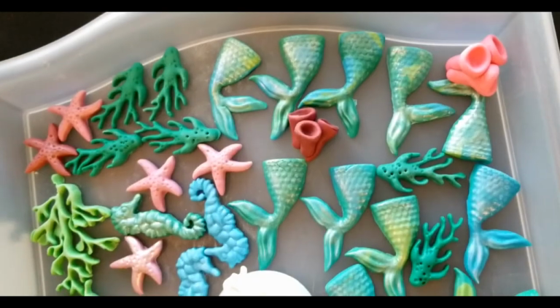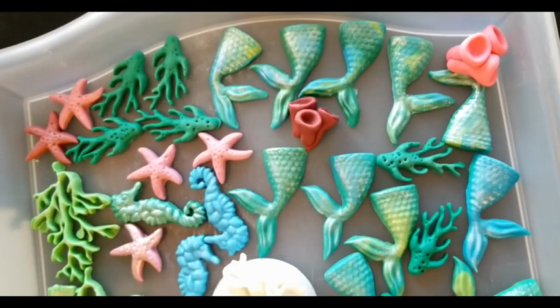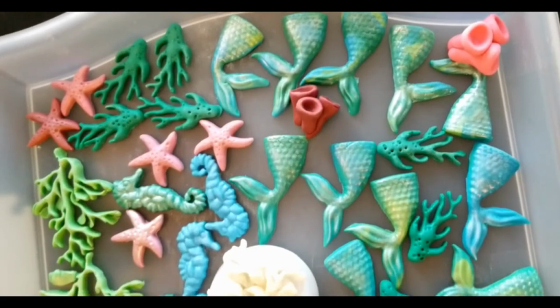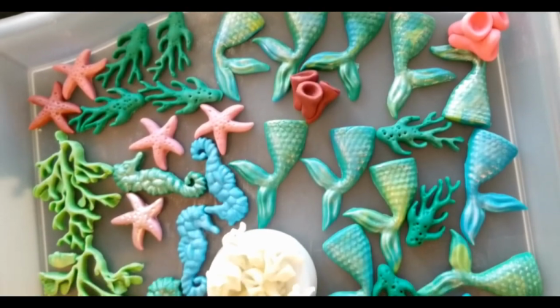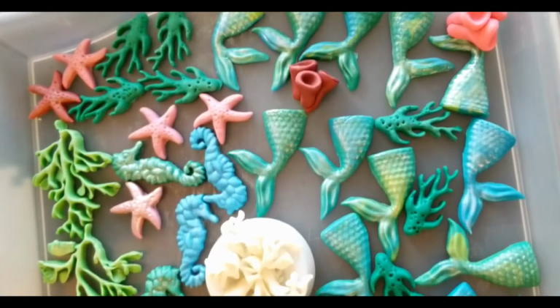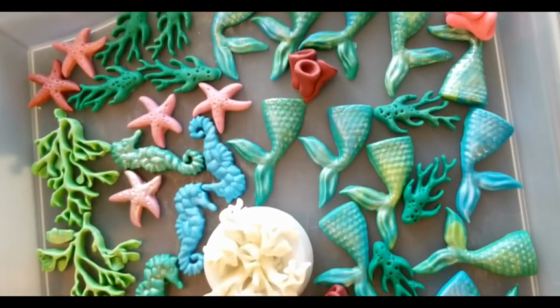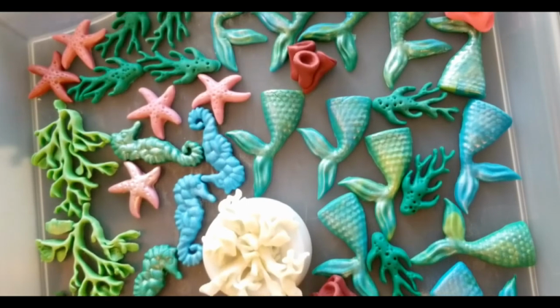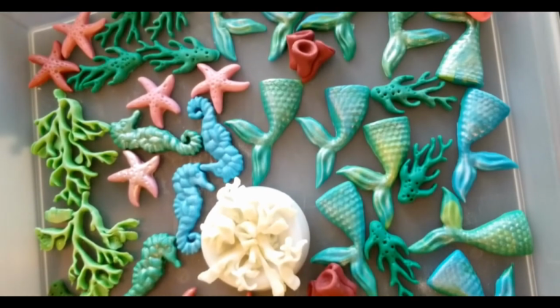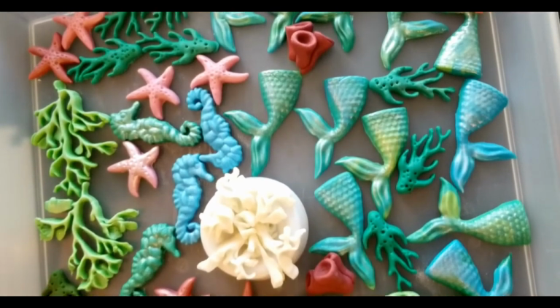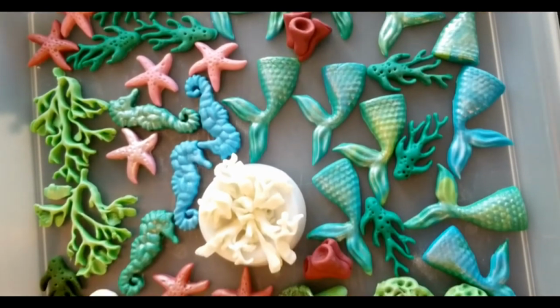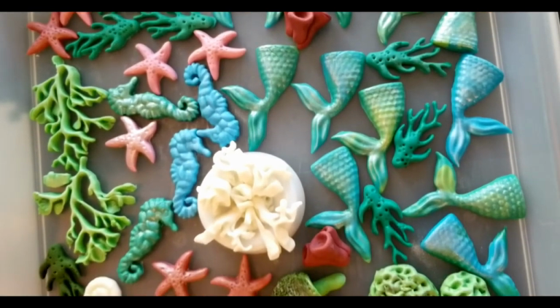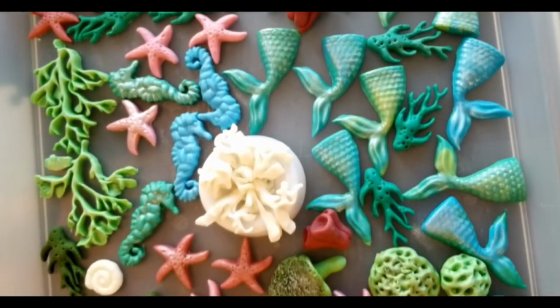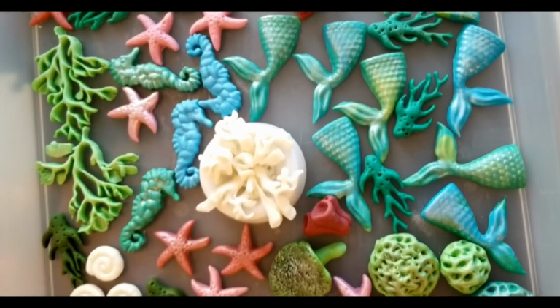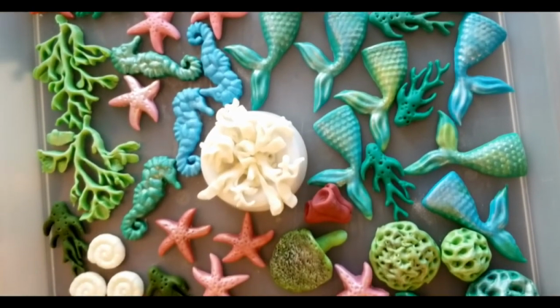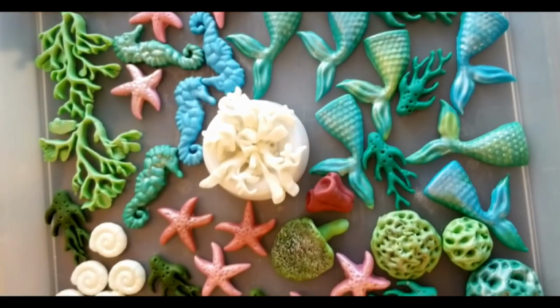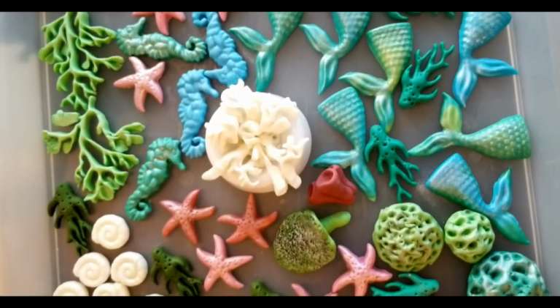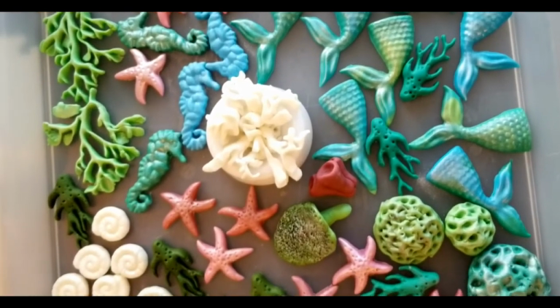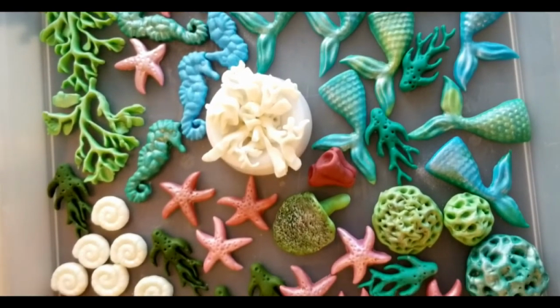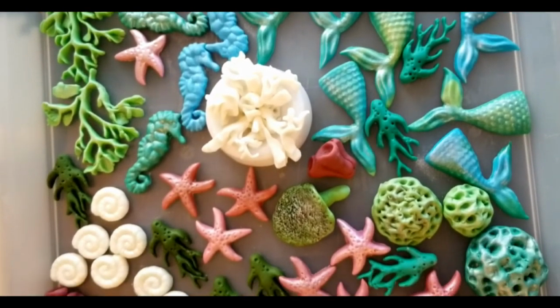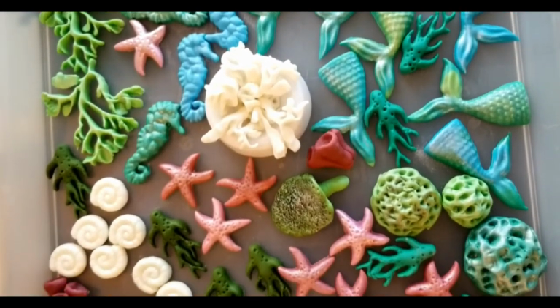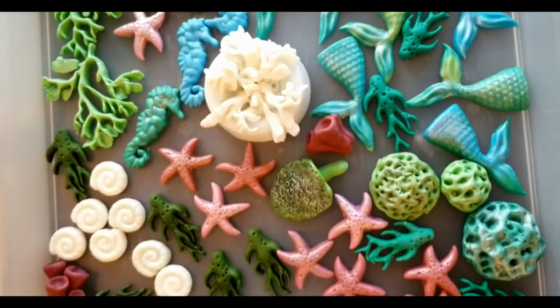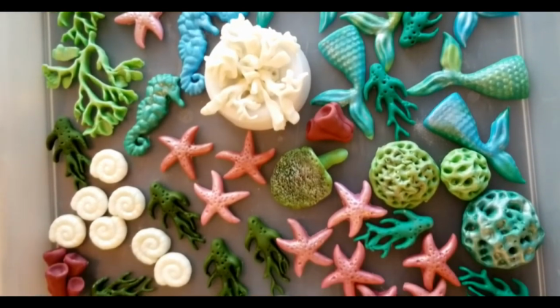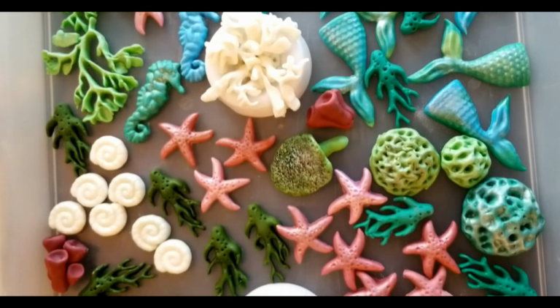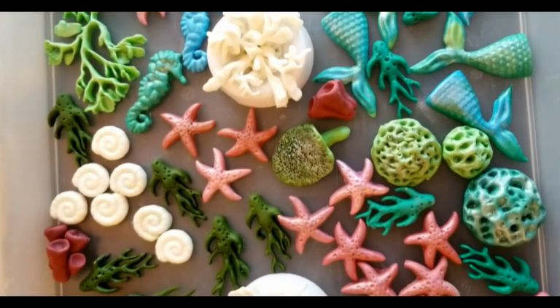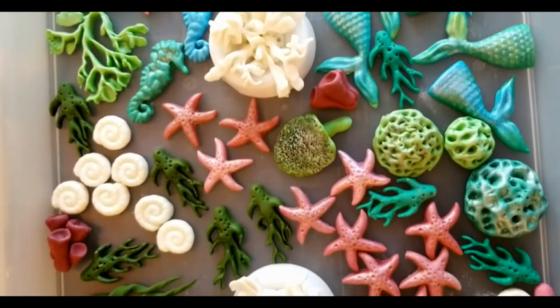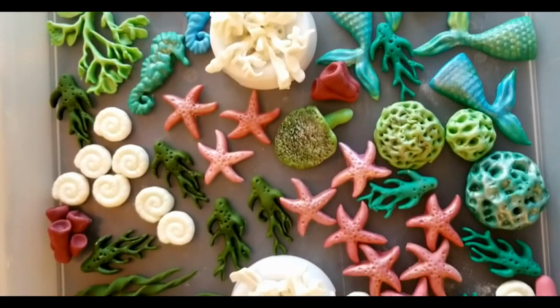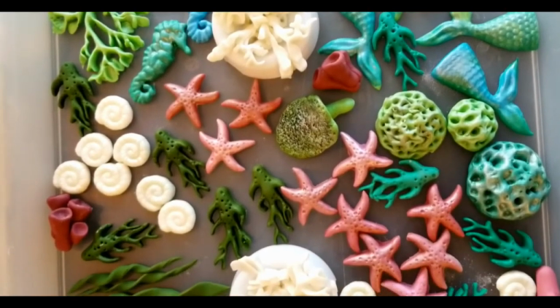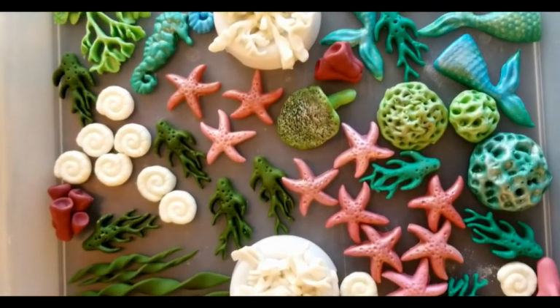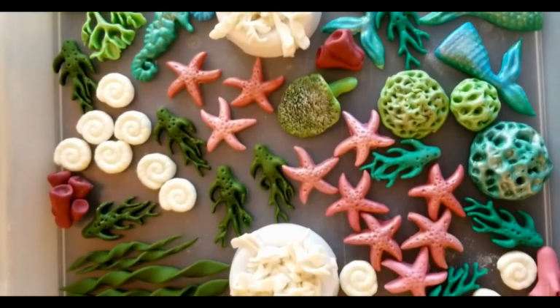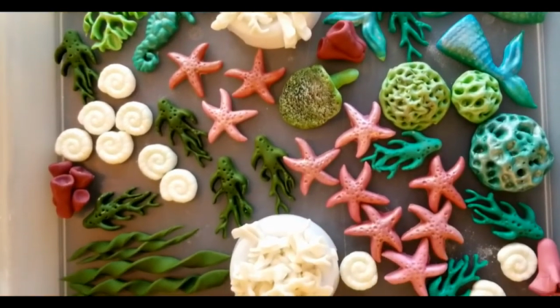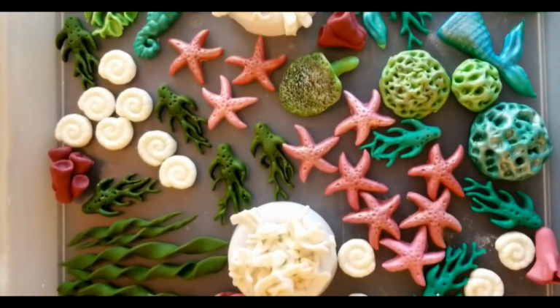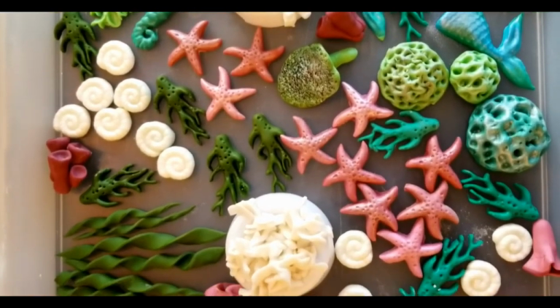So all of my mermaid fondant decorations are made. I am going to let them dry overnight. I will be setting up the dessert table tomorrow, so I am going to add all my fondant decorations to my cupcakes and my cake.